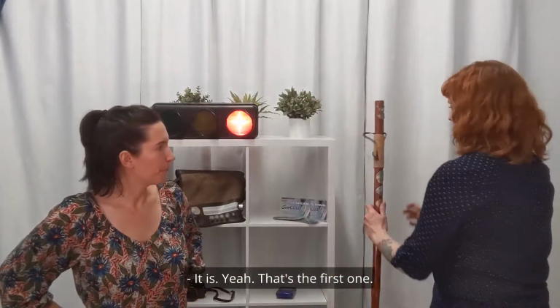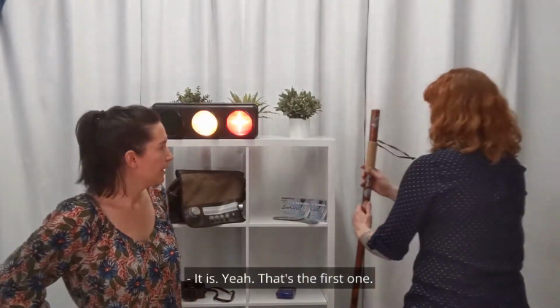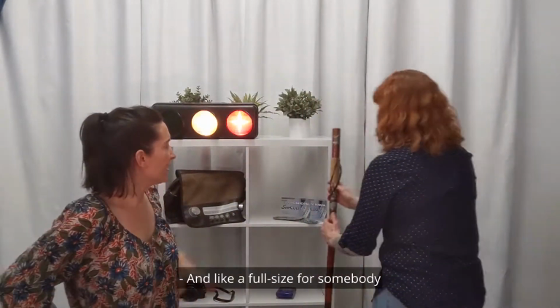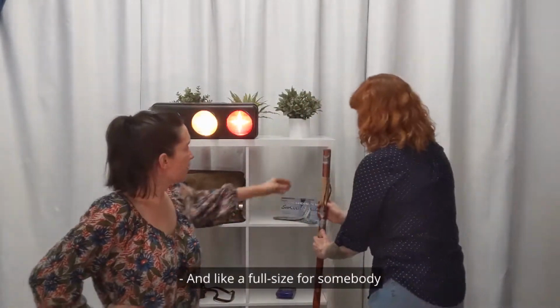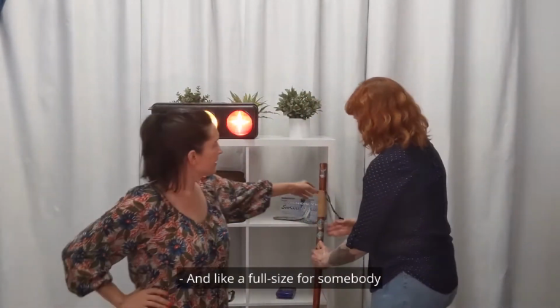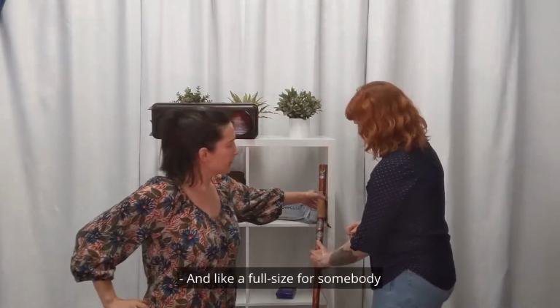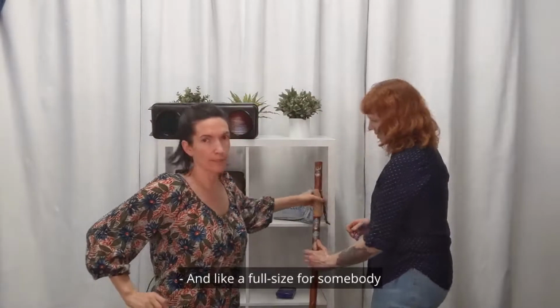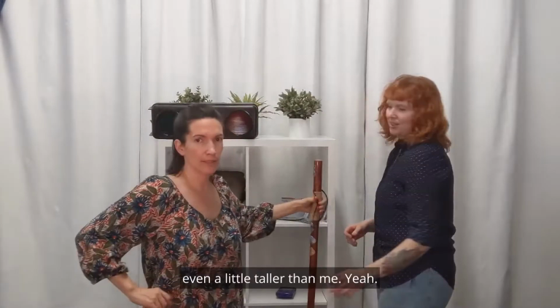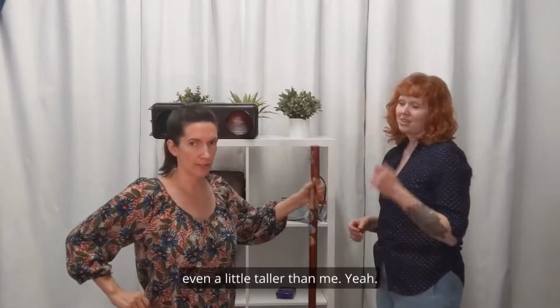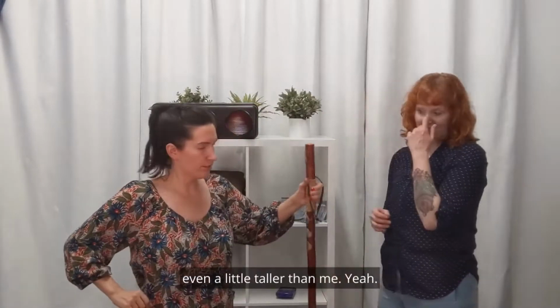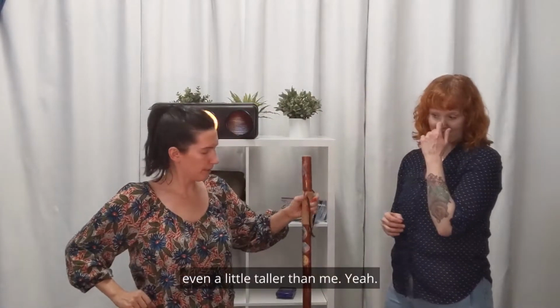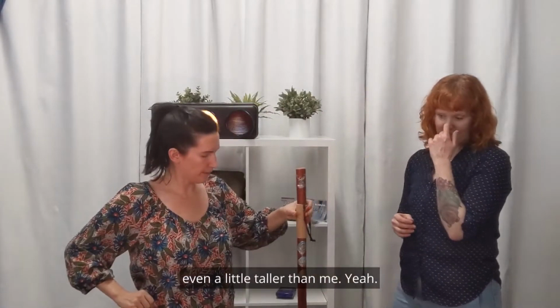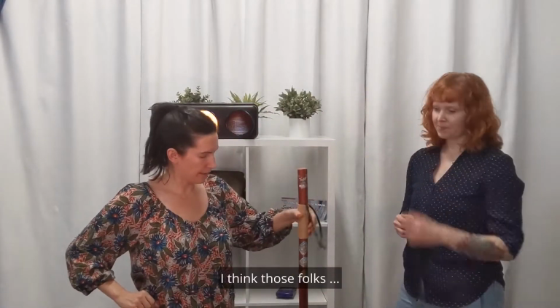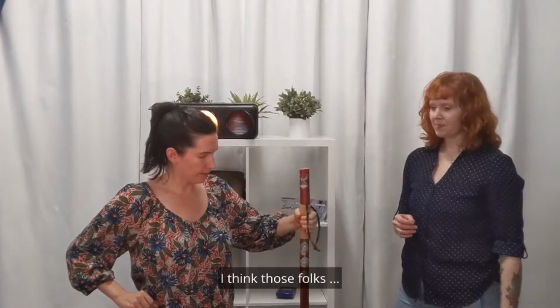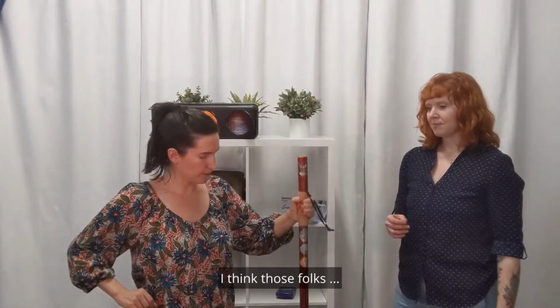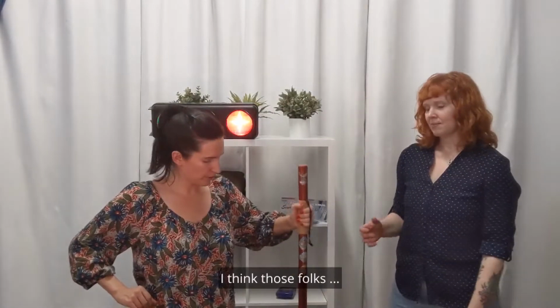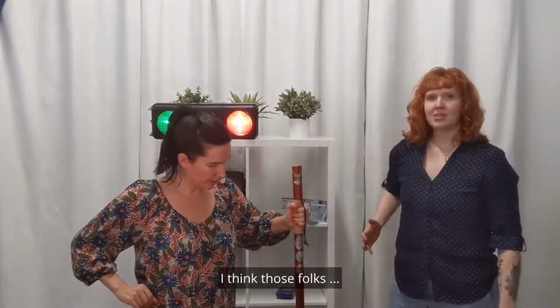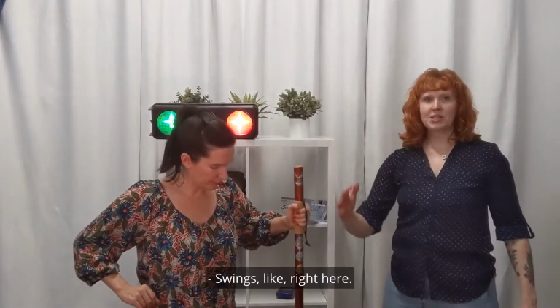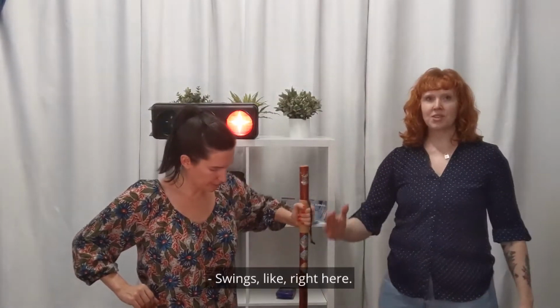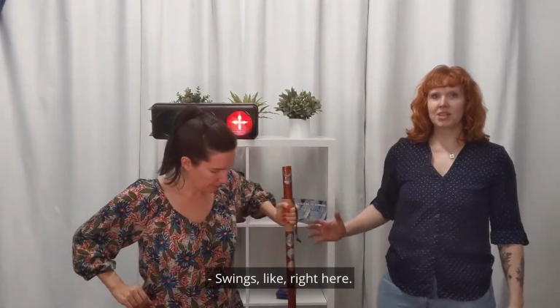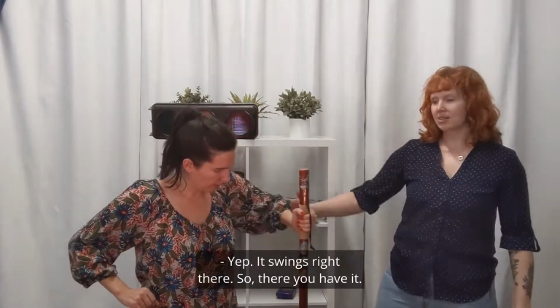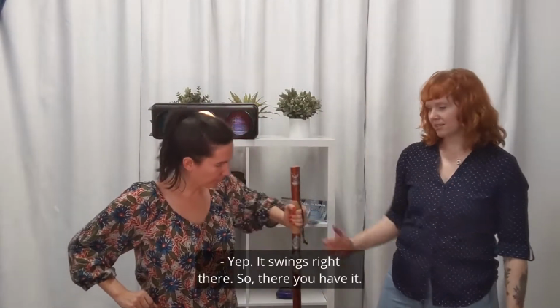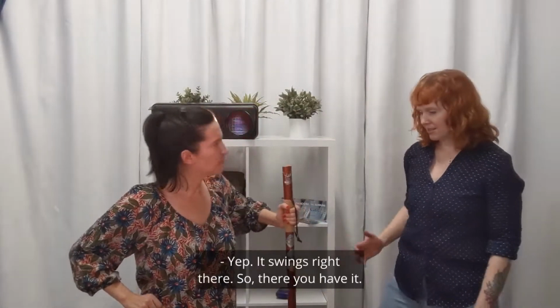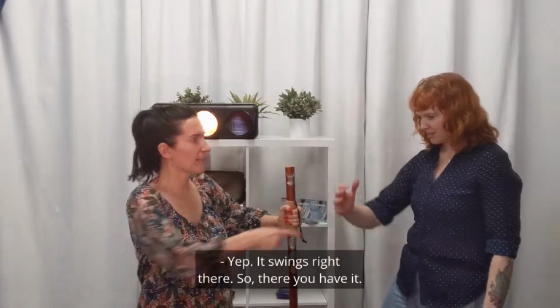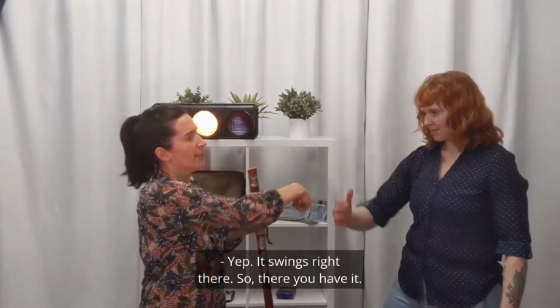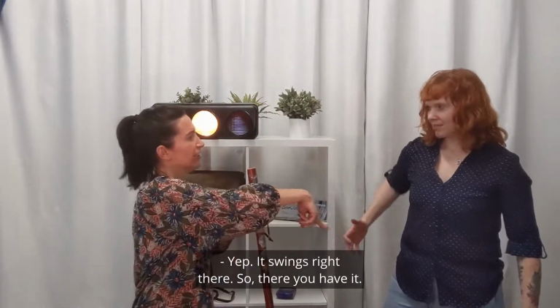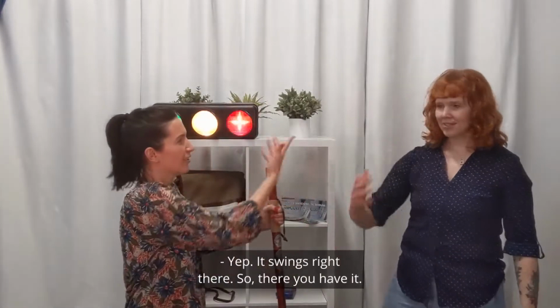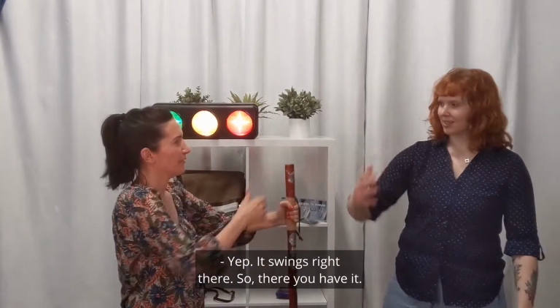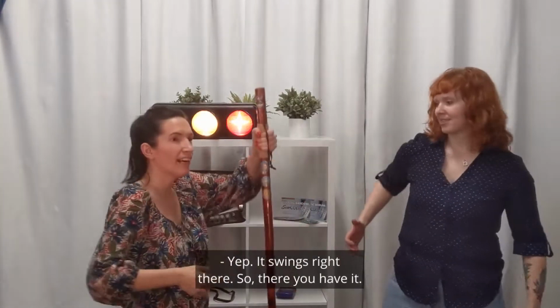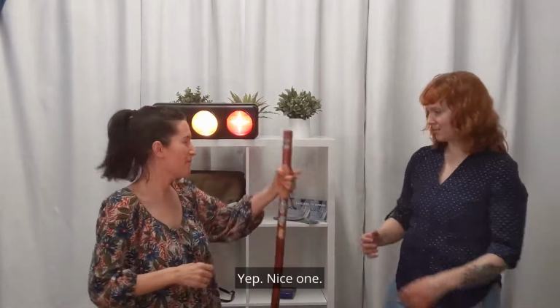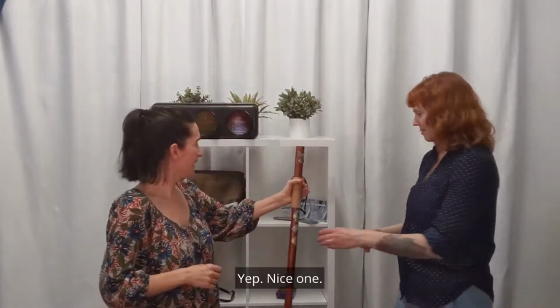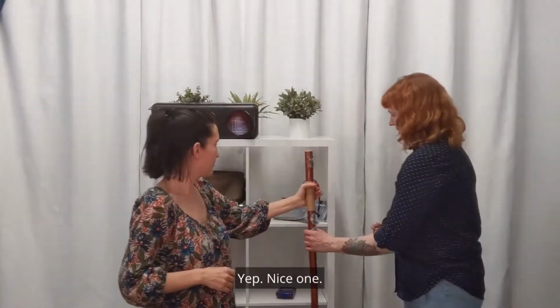It's full size for somebody even a little taller than me. It swings right here — it swings right there. So there you have it, nice one.